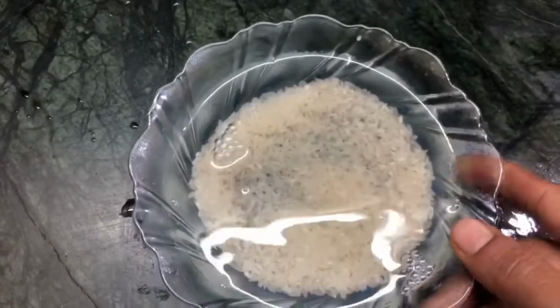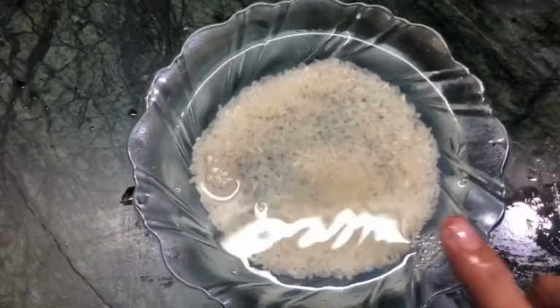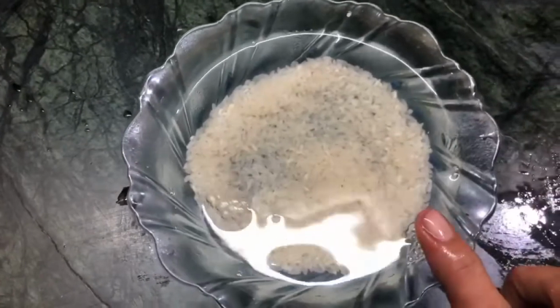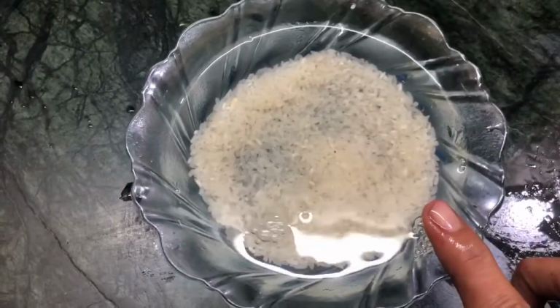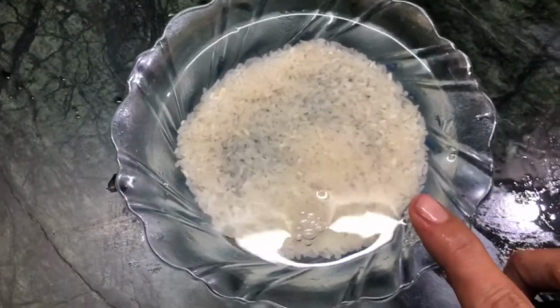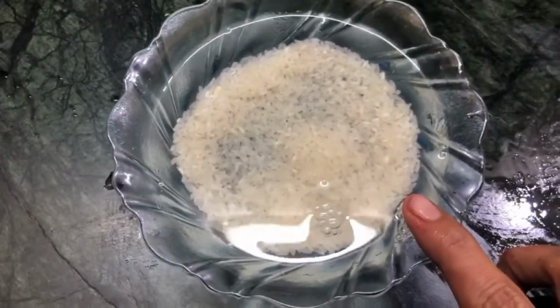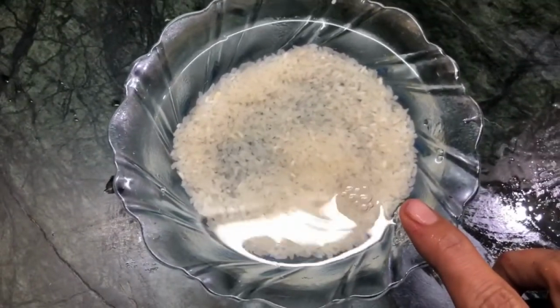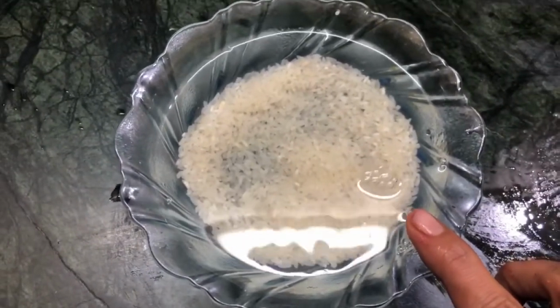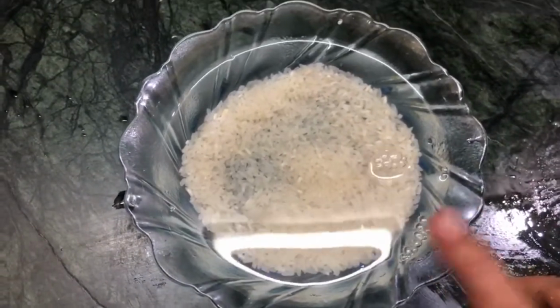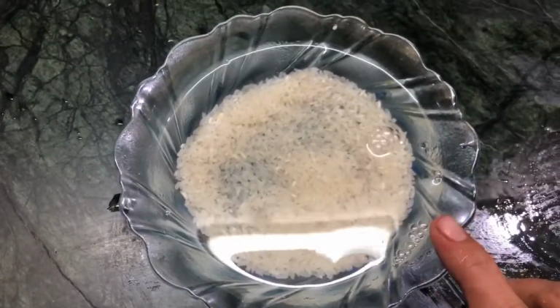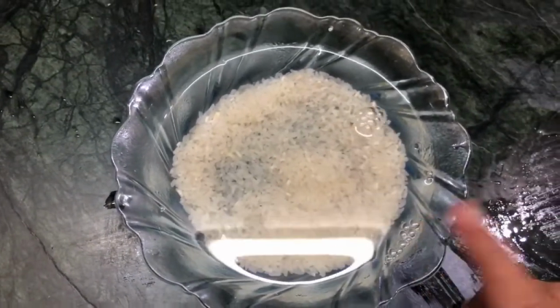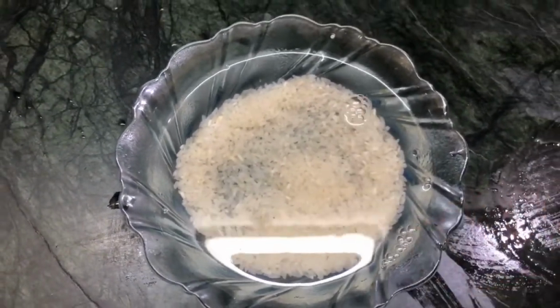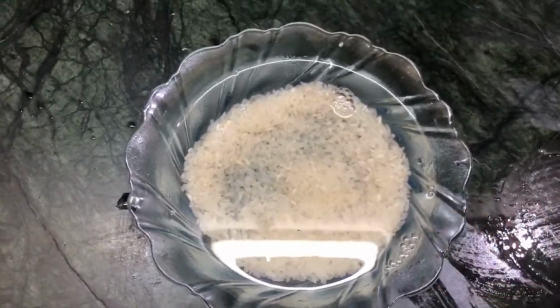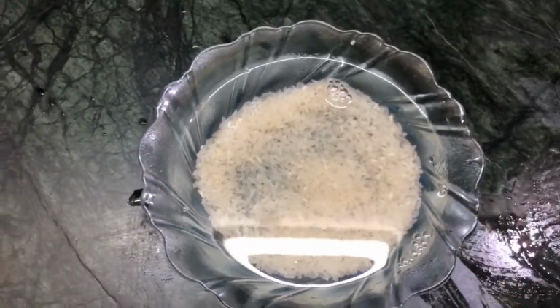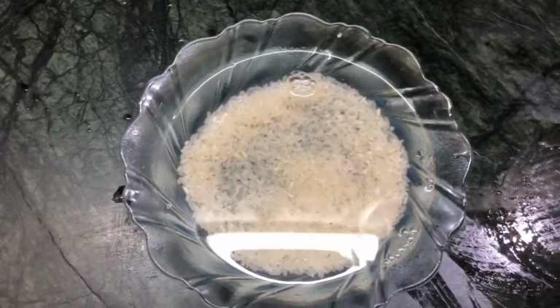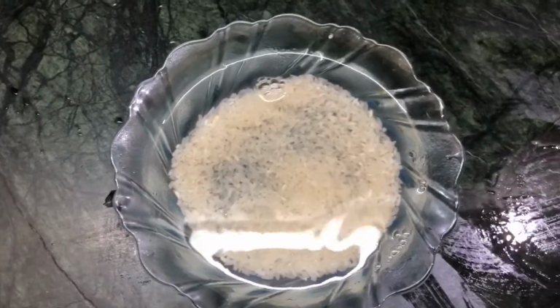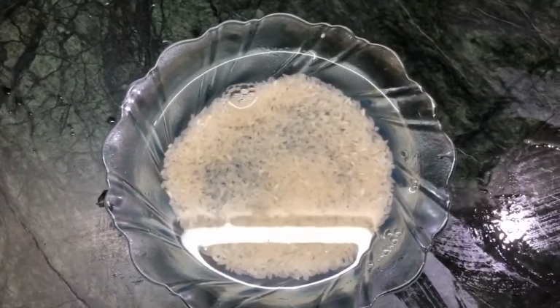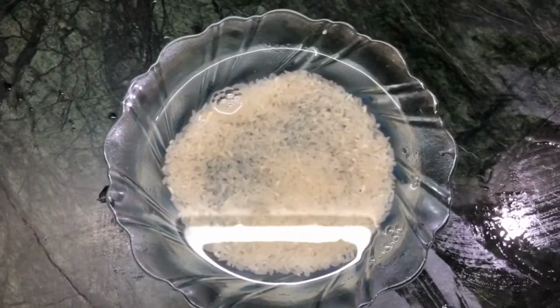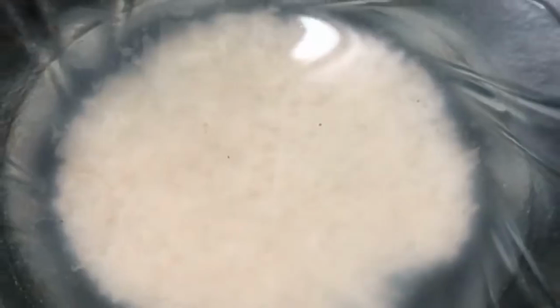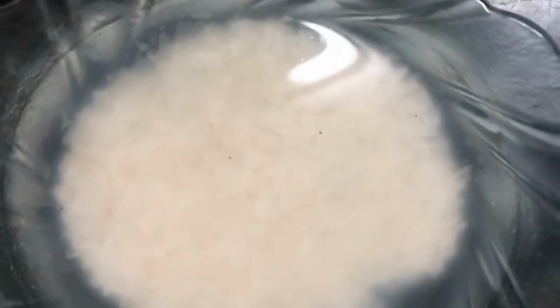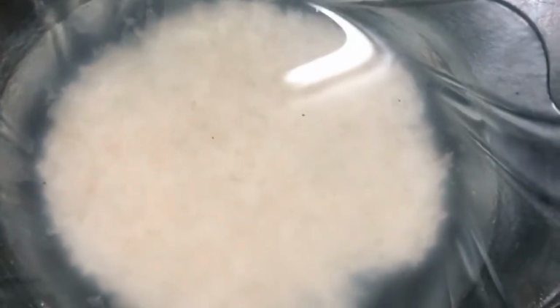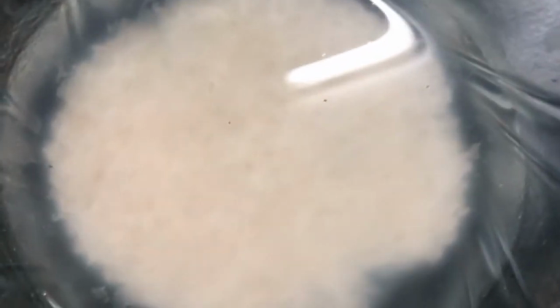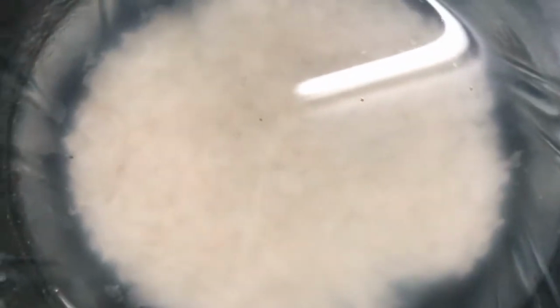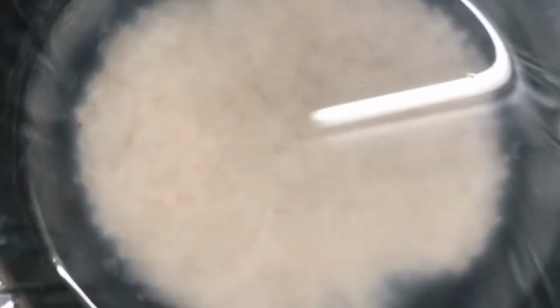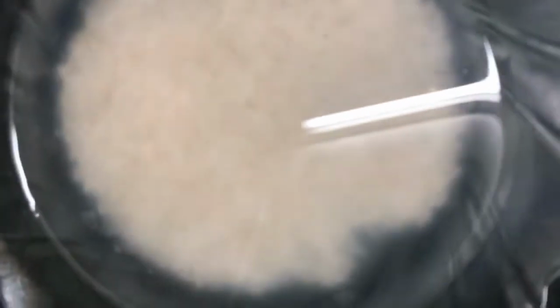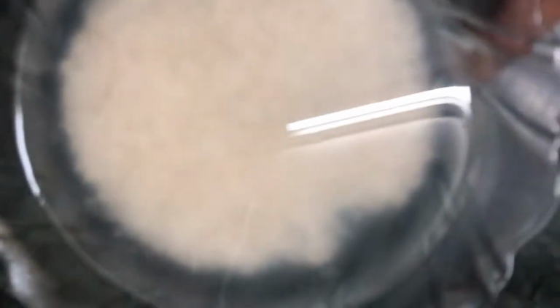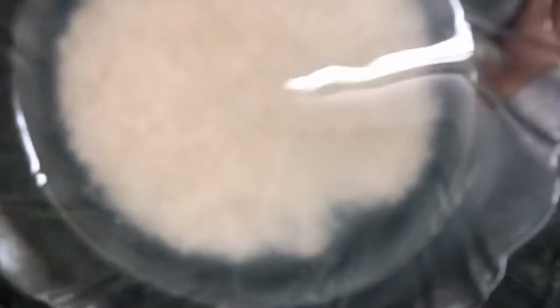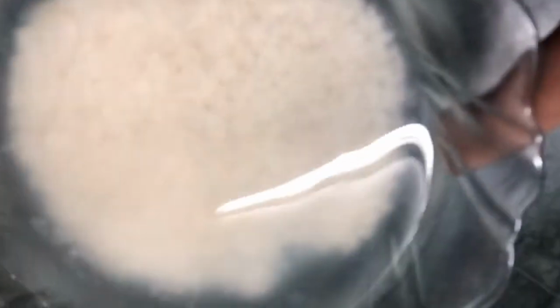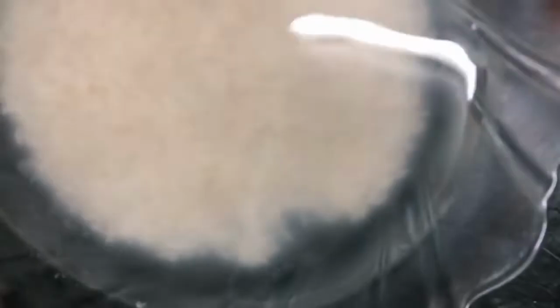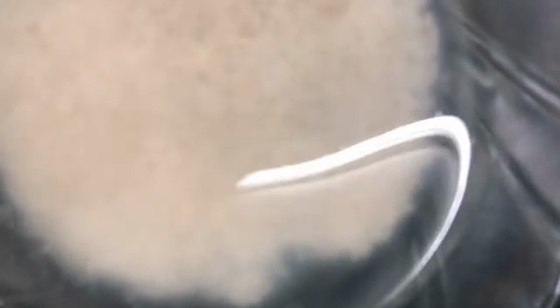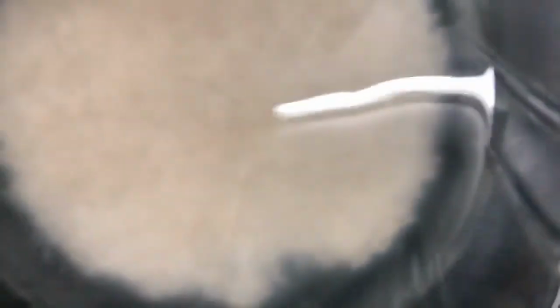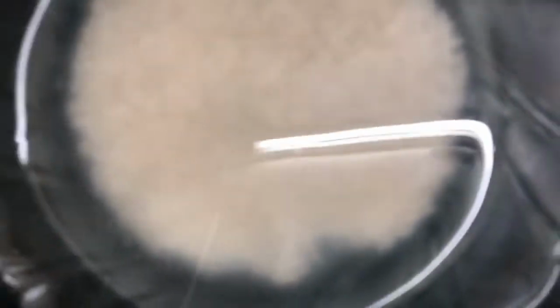So when you wash the rice with water, you can see the color of the water change. You can see the color of the water change. So now we are ready — it's very simple.